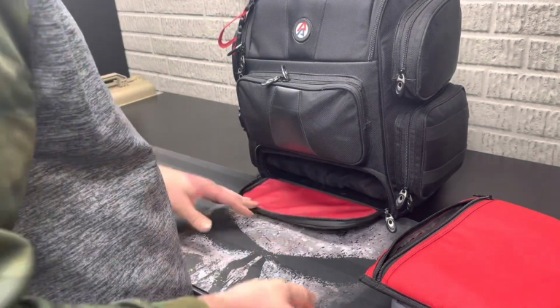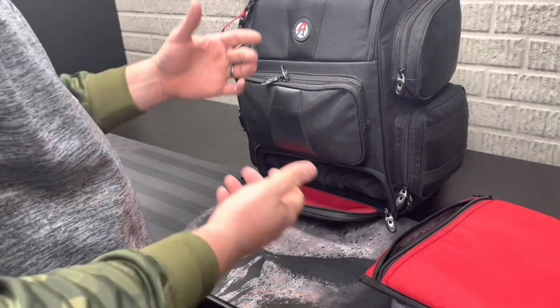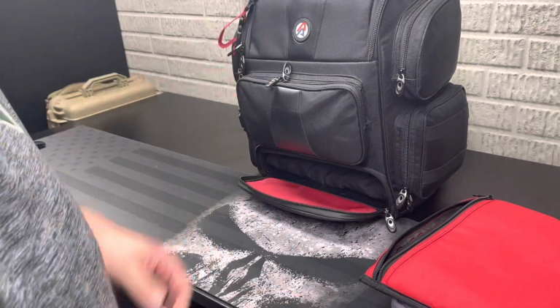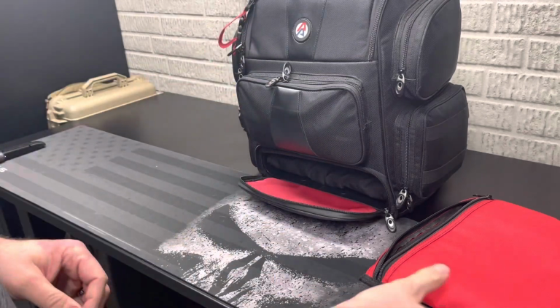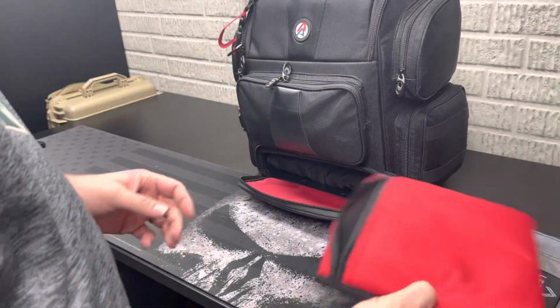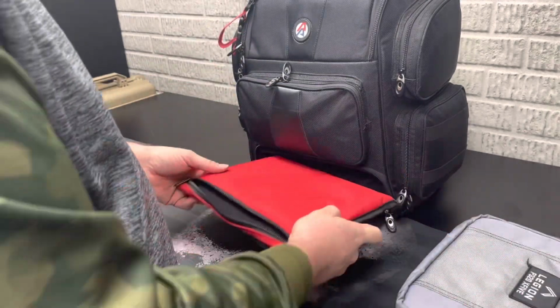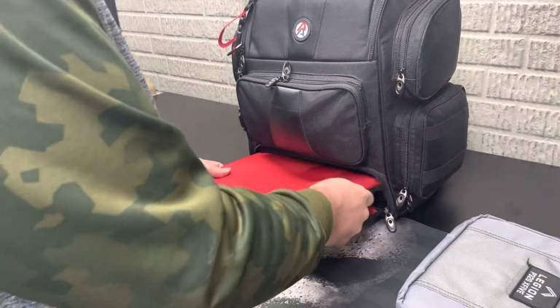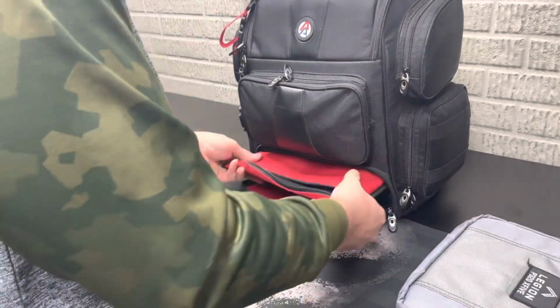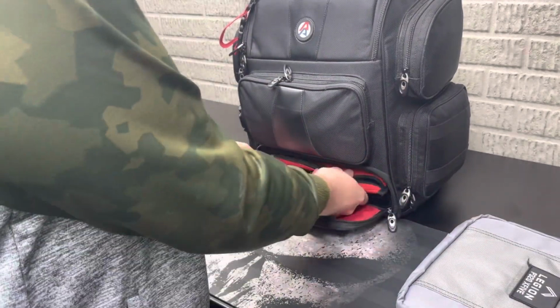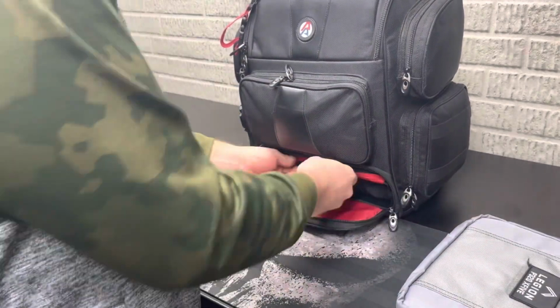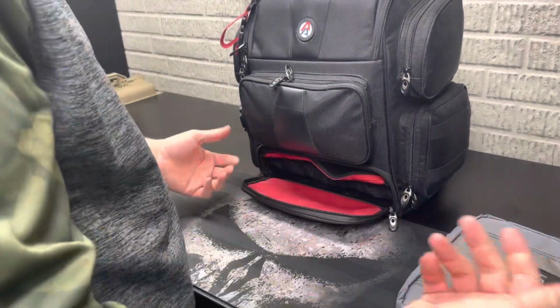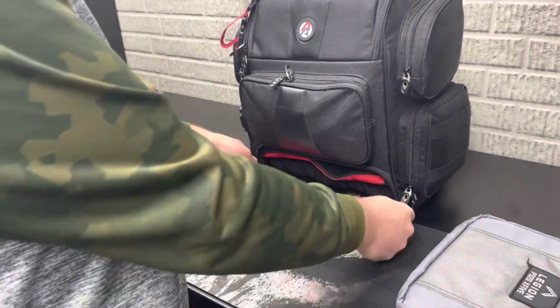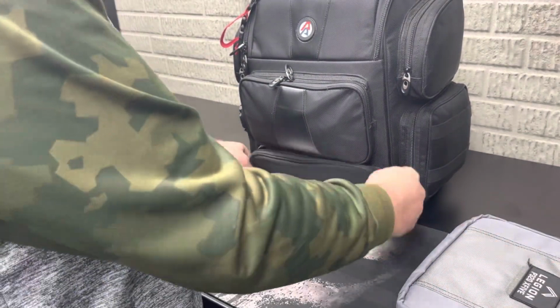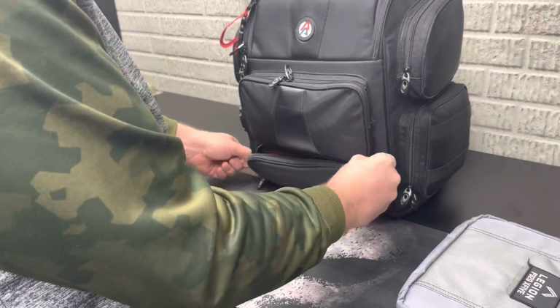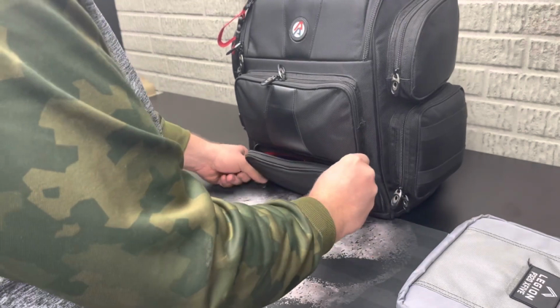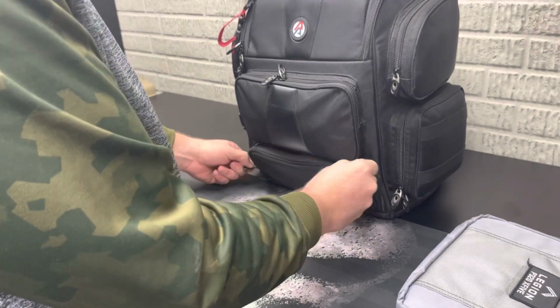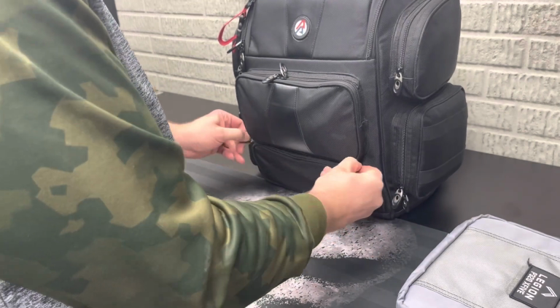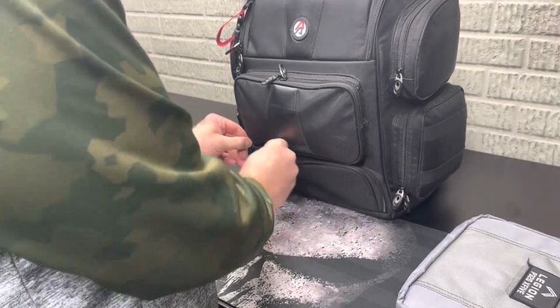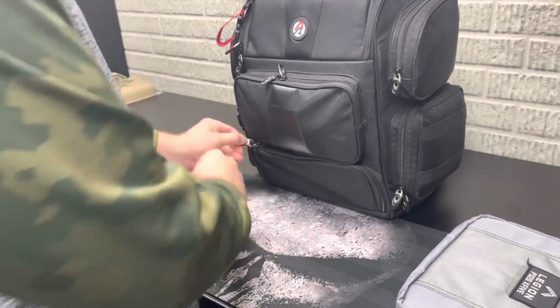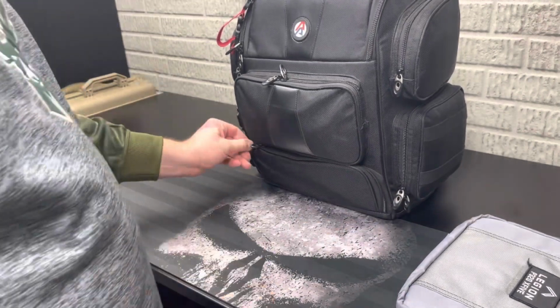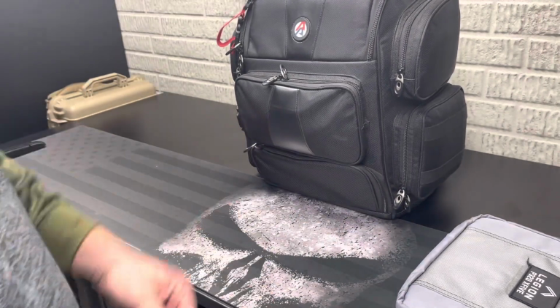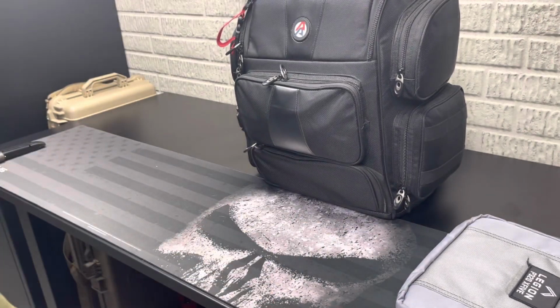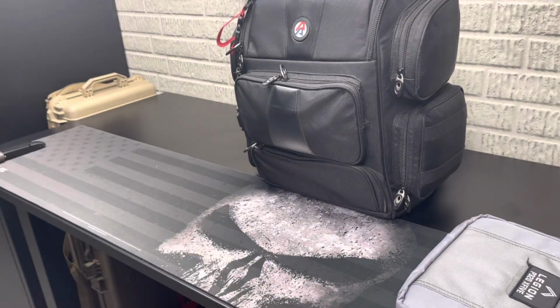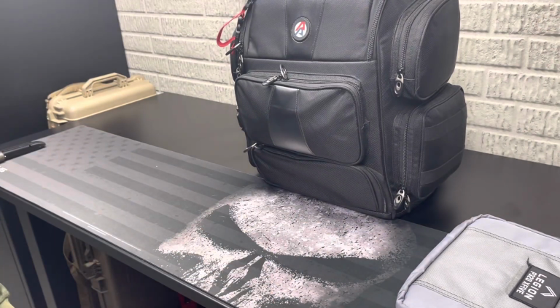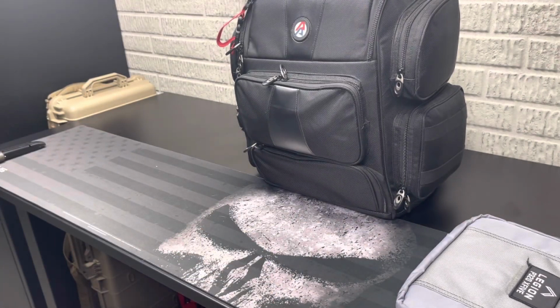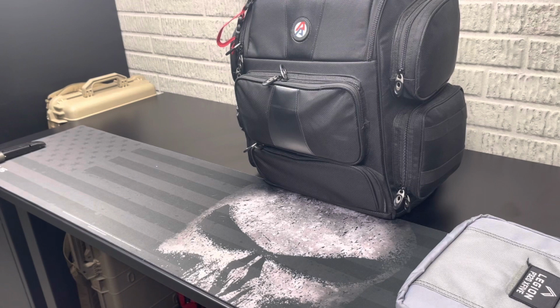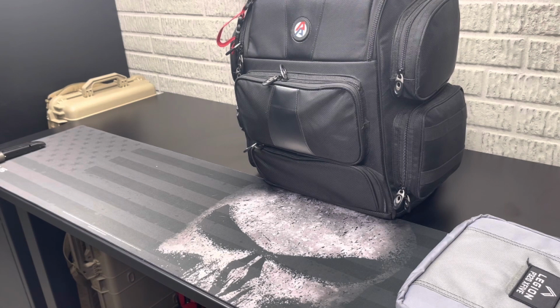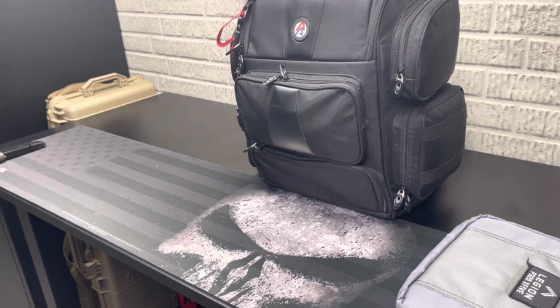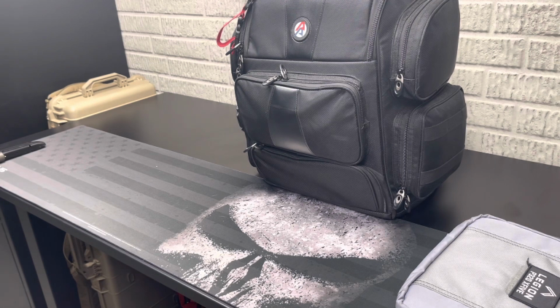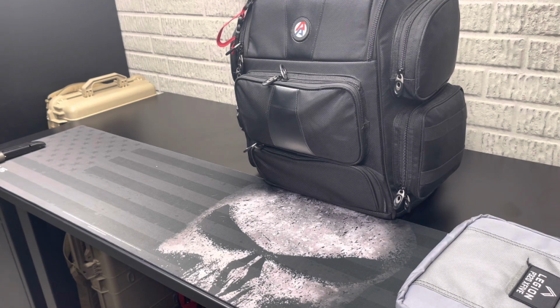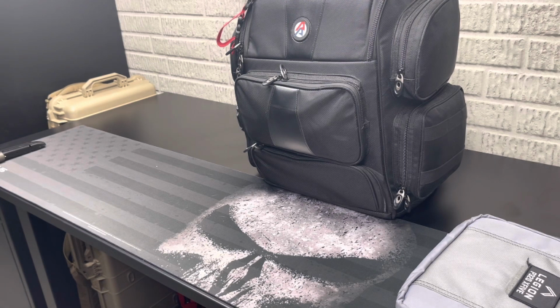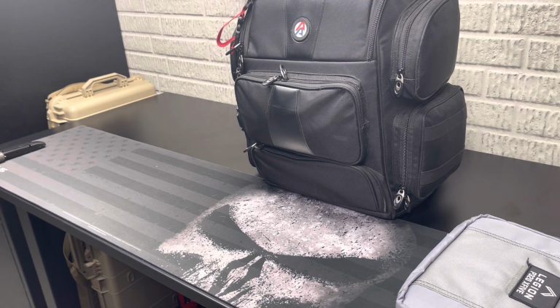So that's kind of what I do on a daily basis with my range bag. Other than that, add a firearm, add some ammo, and get out there and practice. Thanks for stopping by and have a good day, everyone. See ya.